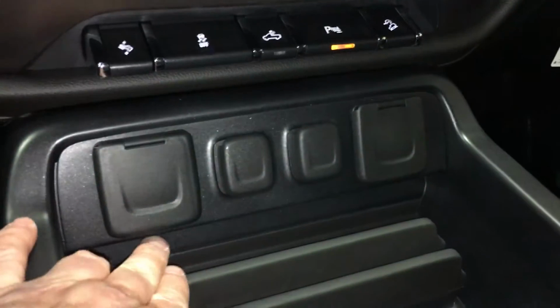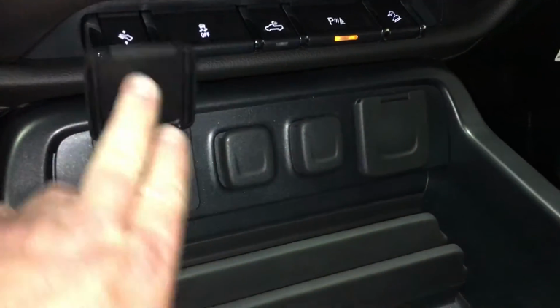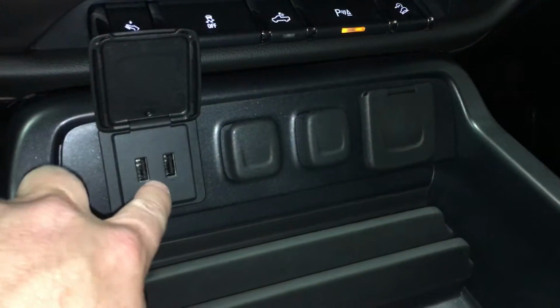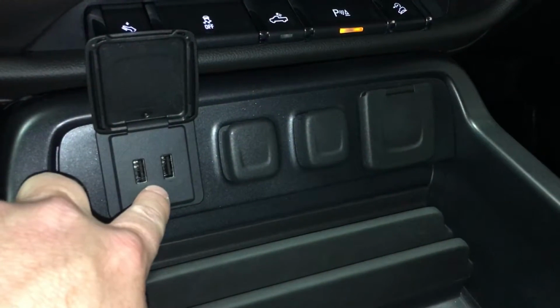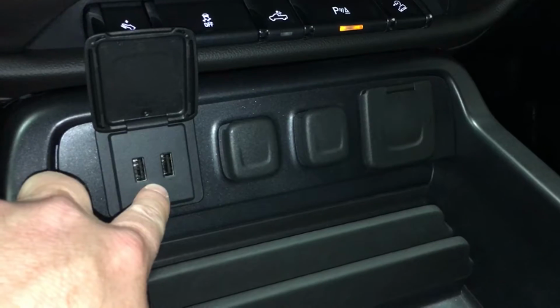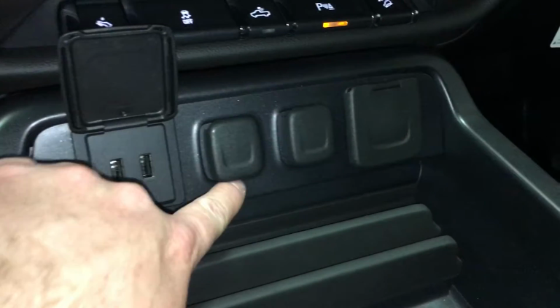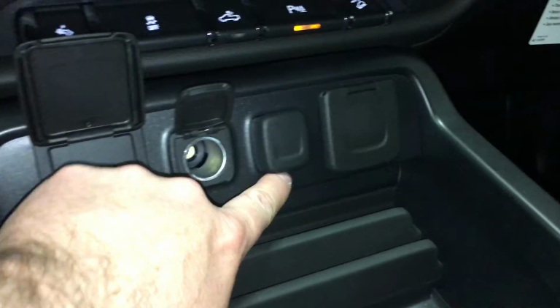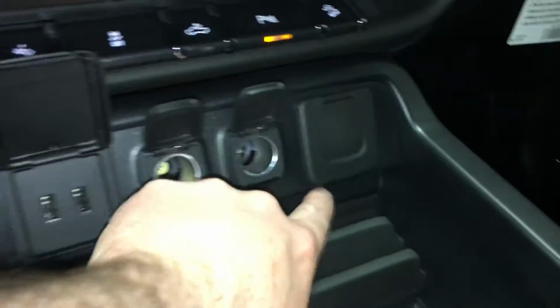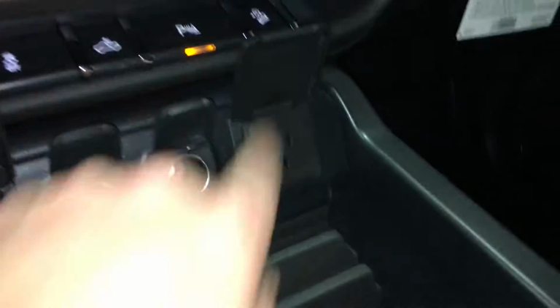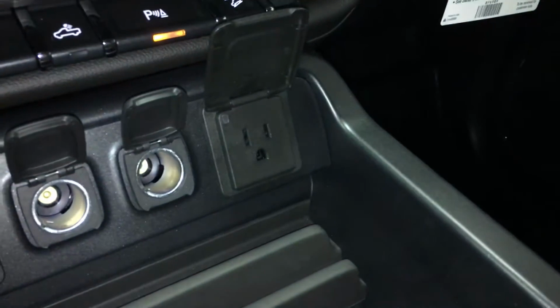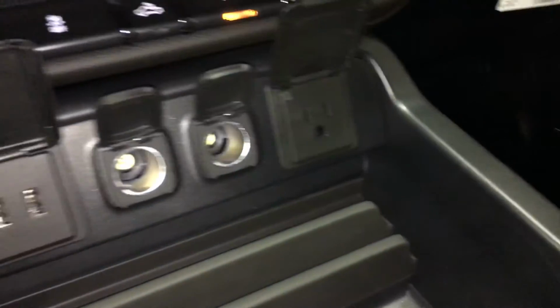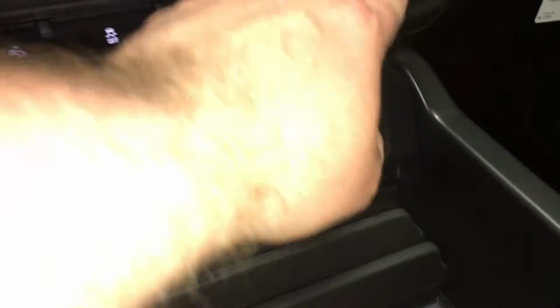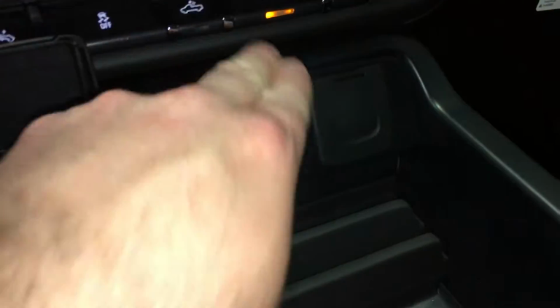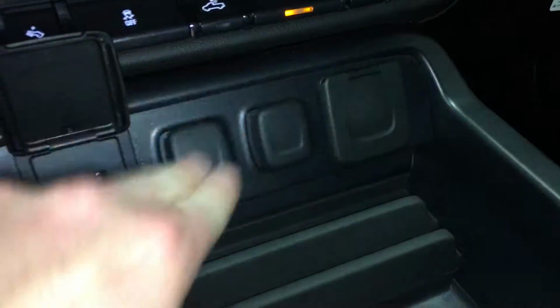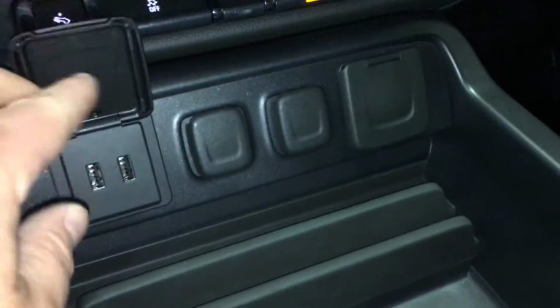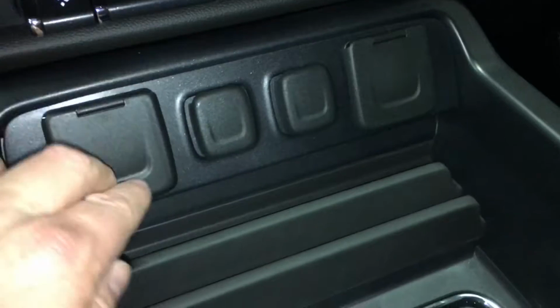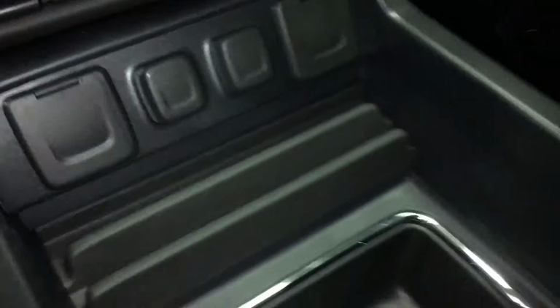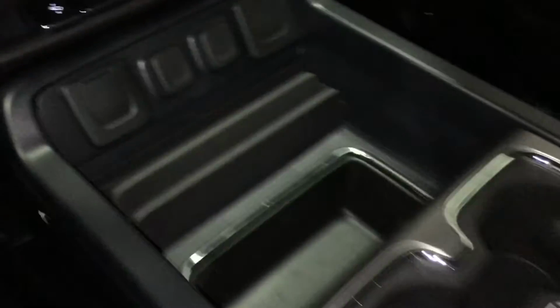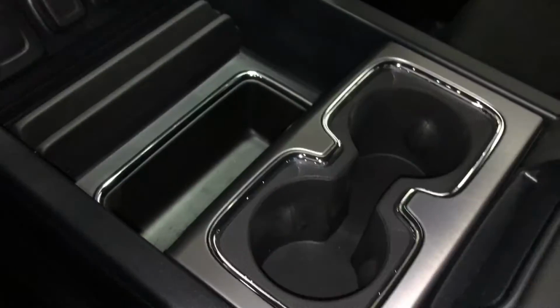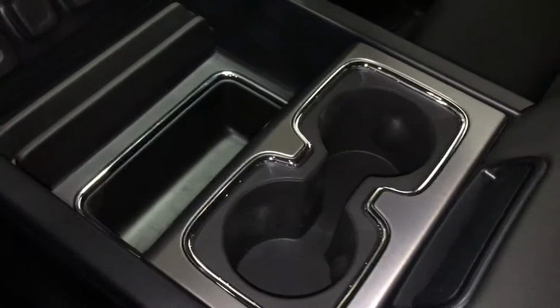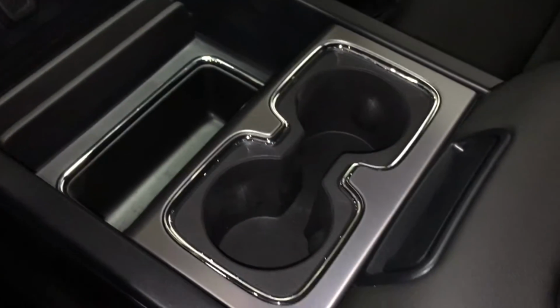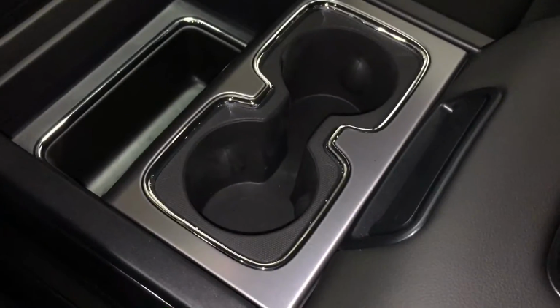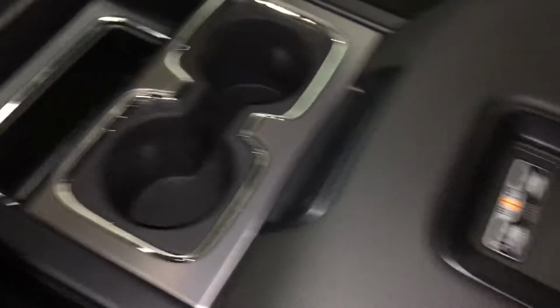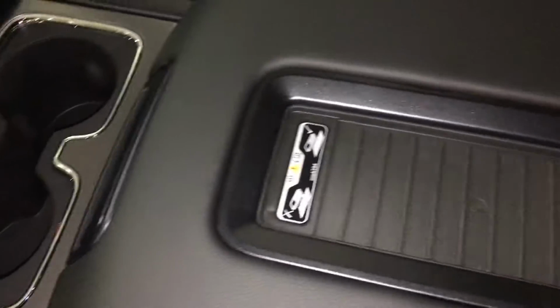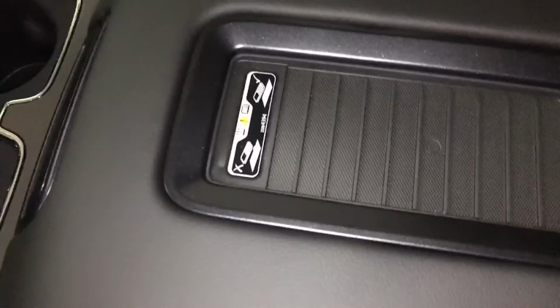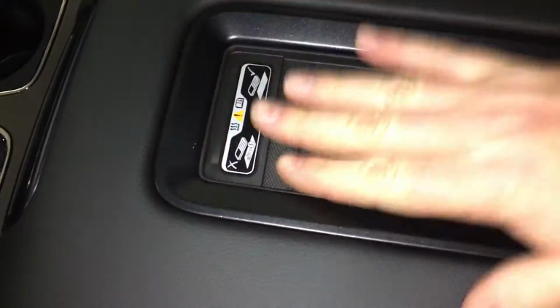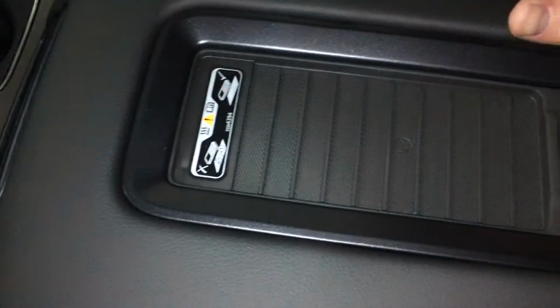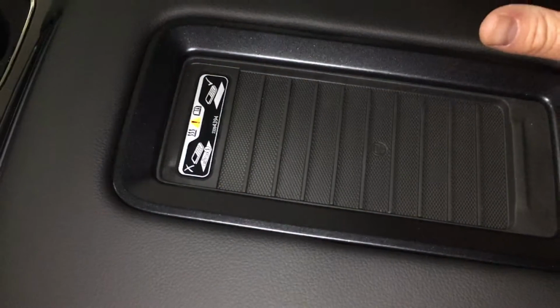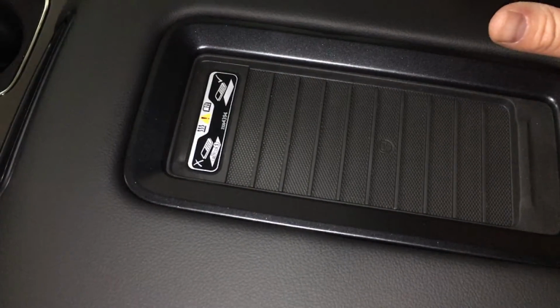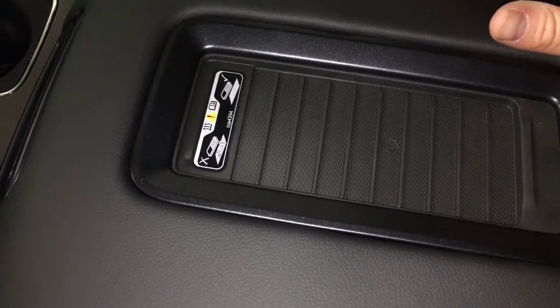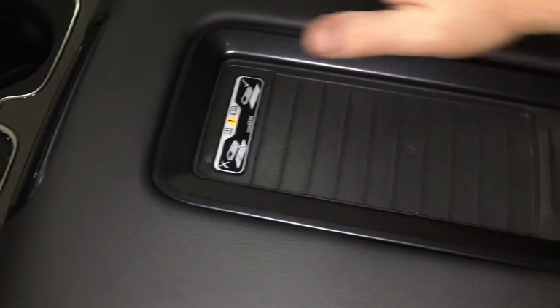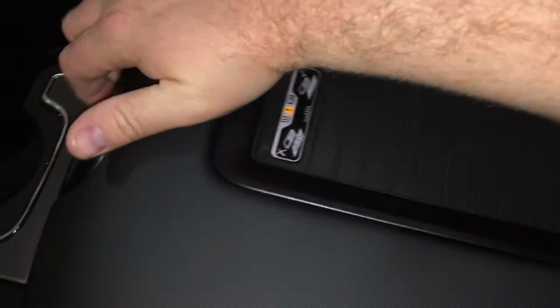You have a lot of power and connectivity here — two USB ports, a 110-volt outlet, and two auxiliary power outlets. Very conveniently located storage, cup holders, and a wireless charging mat. Just lay down your smartphone here and it will charge while you're driving. You do not even have to plug it in.